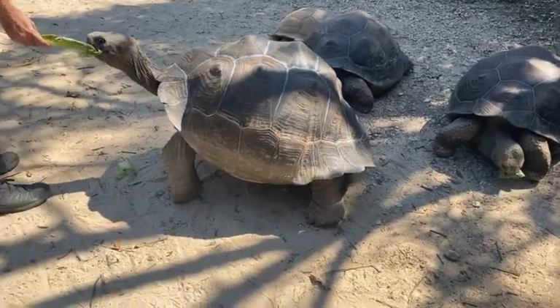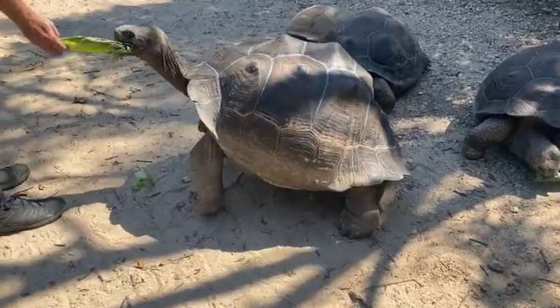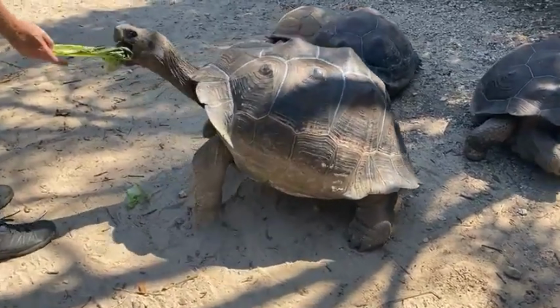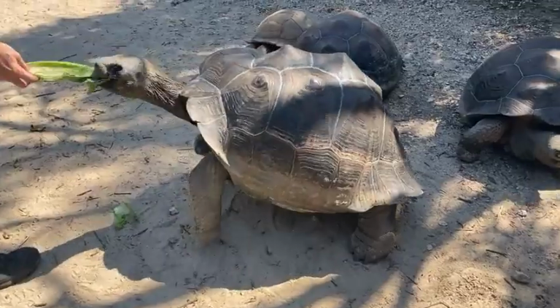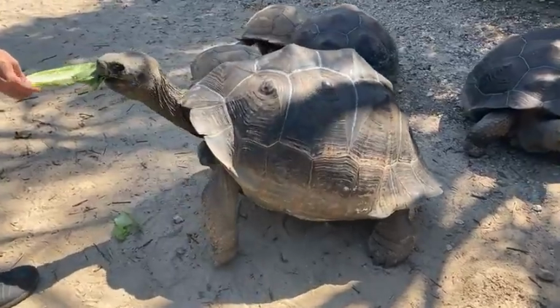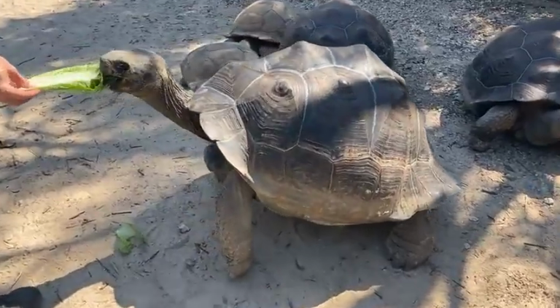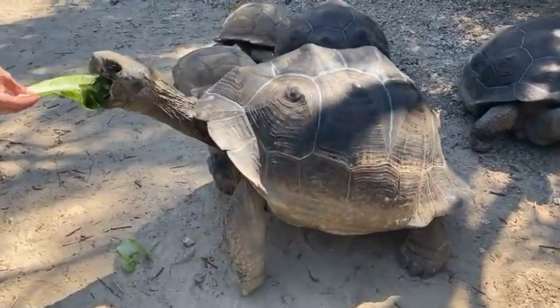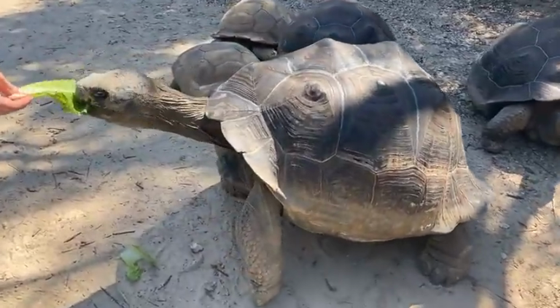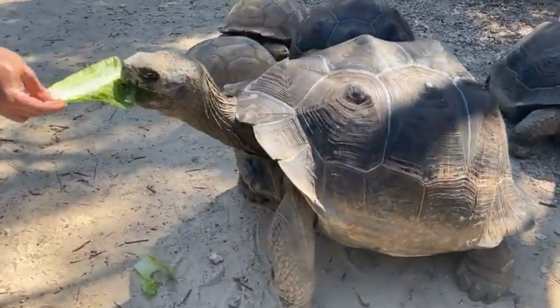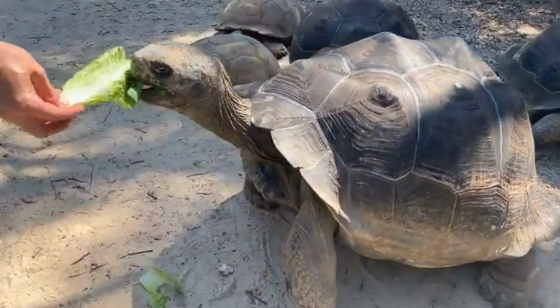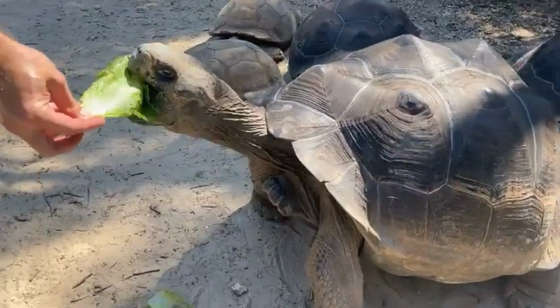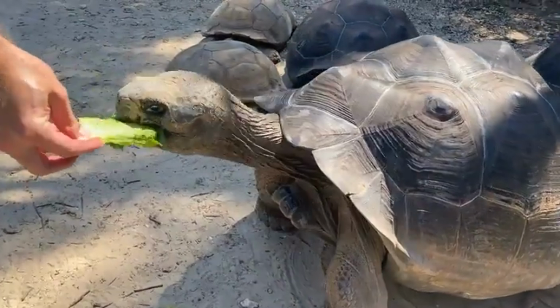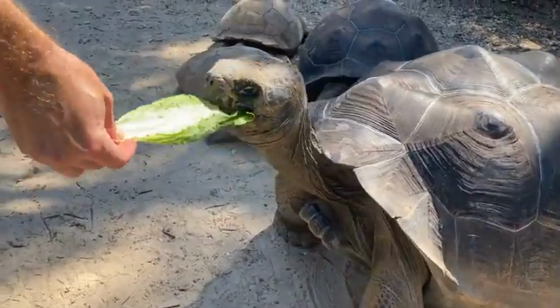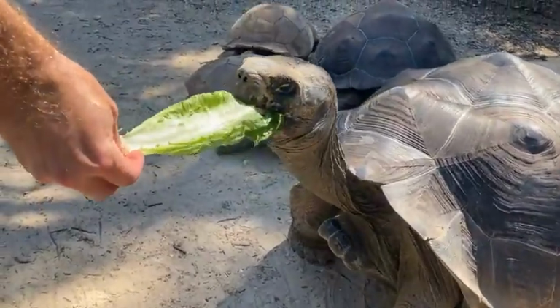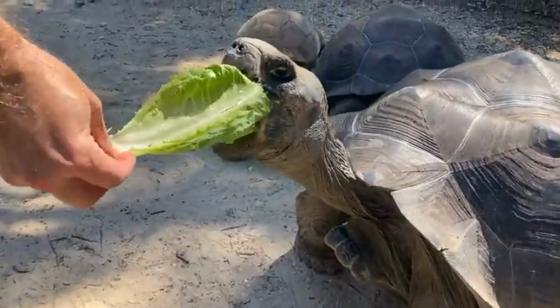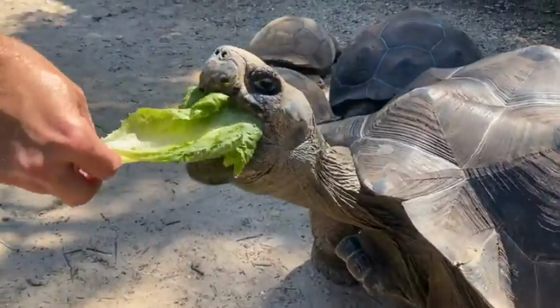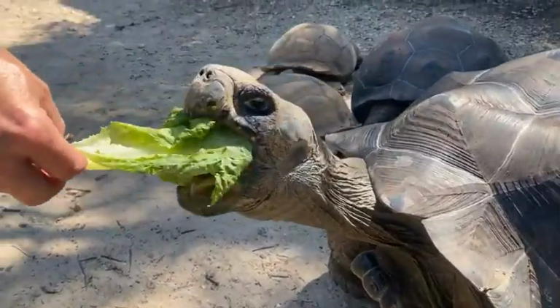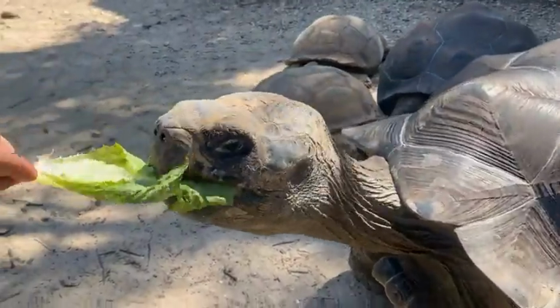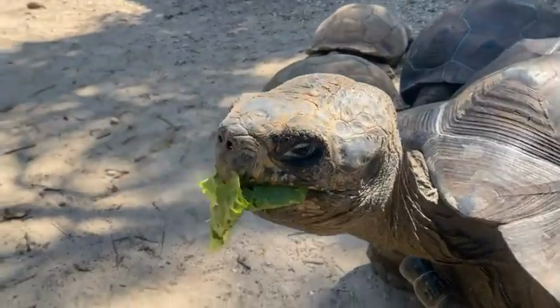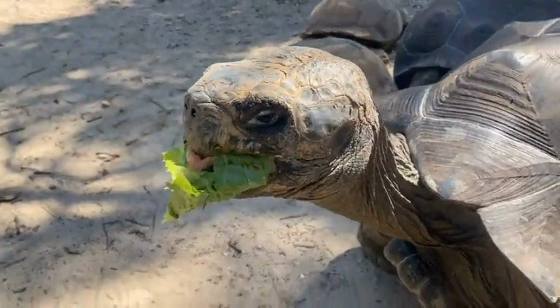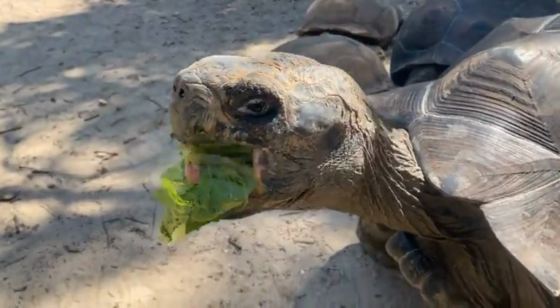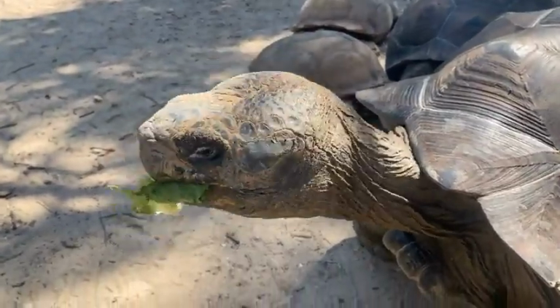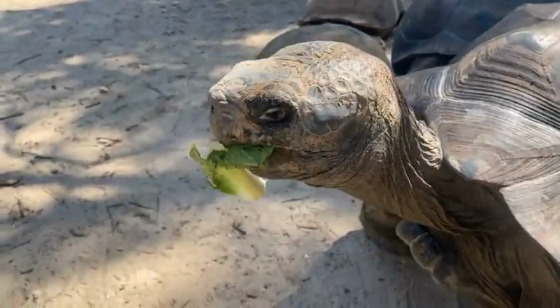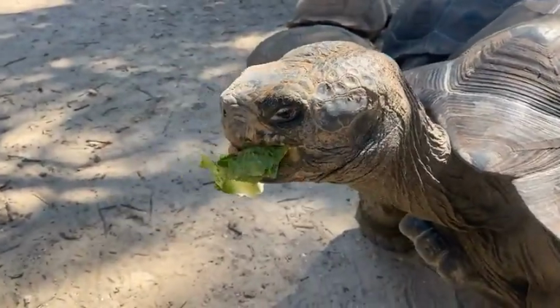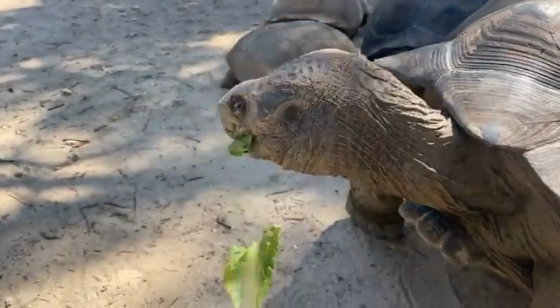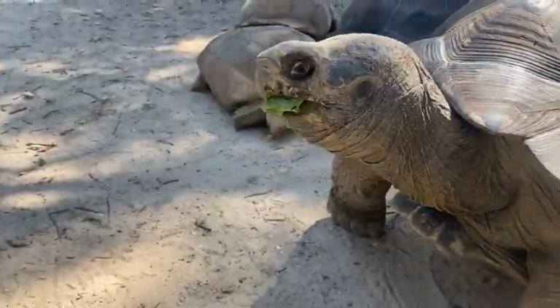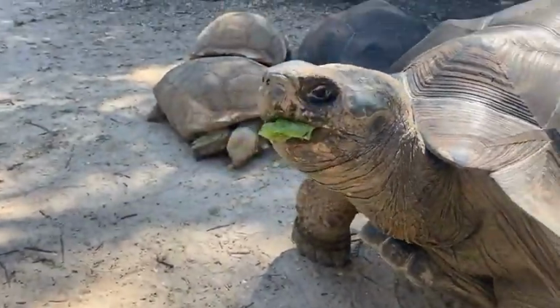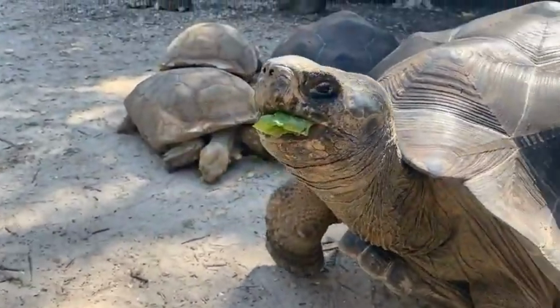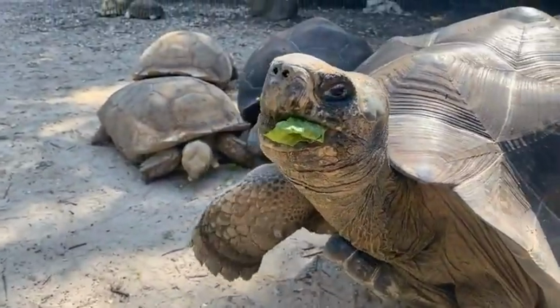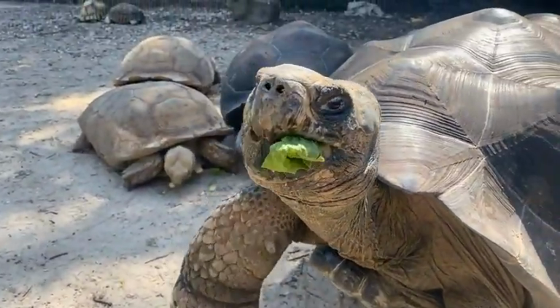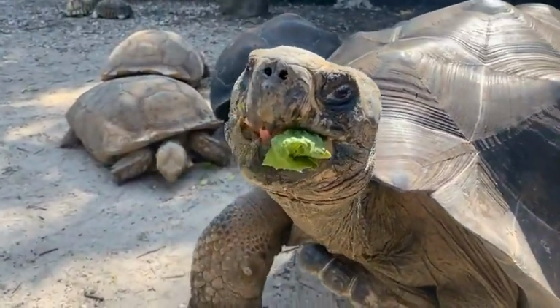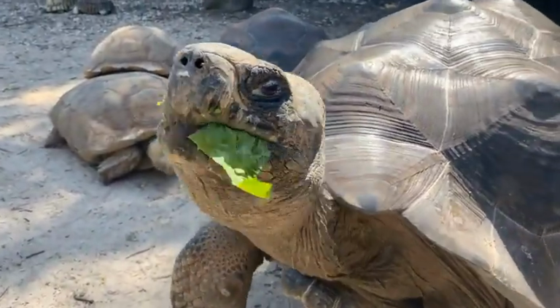These guys get fed a wide variety of diet here. Right now we're feeding them some lettuce. They will also get carrots, sweet potatoes, zucchini, but their staple is mostly hay that they get offered every day.